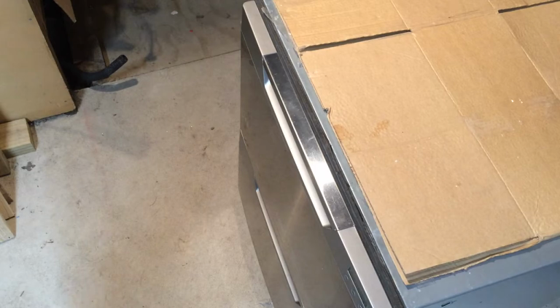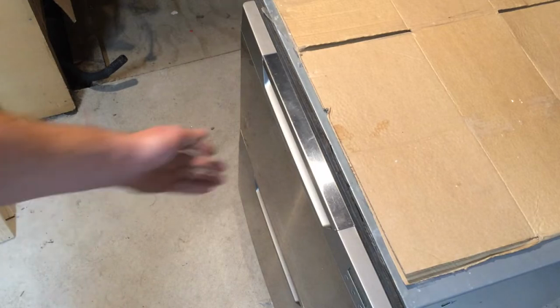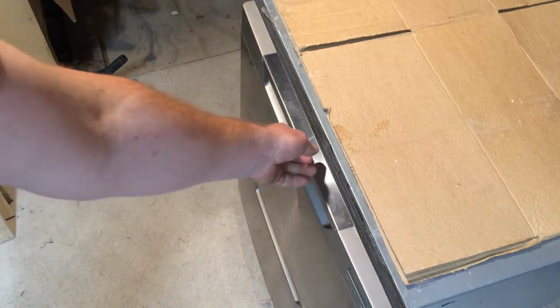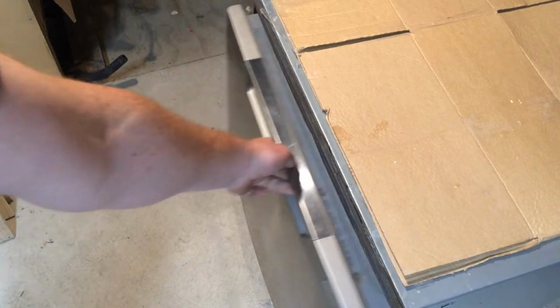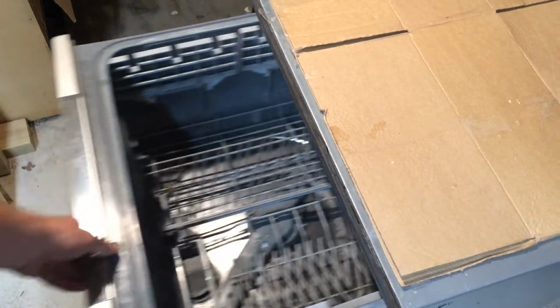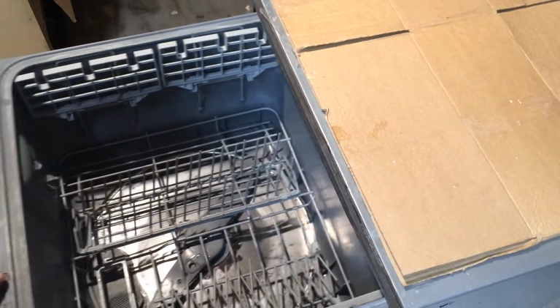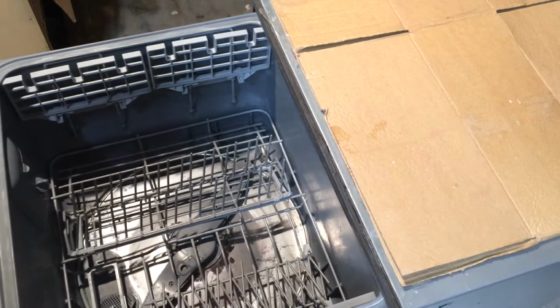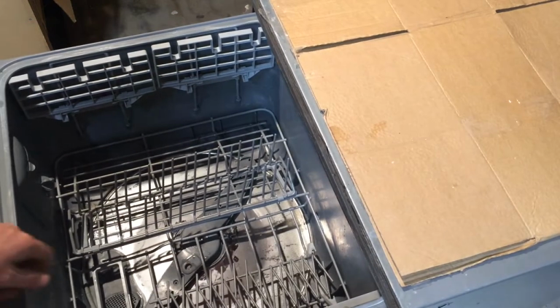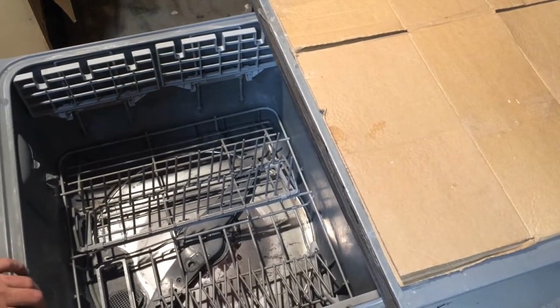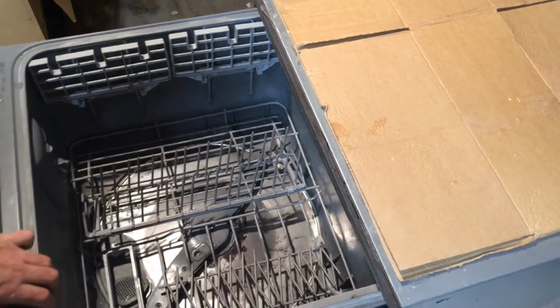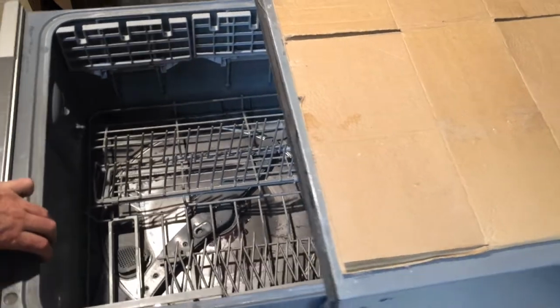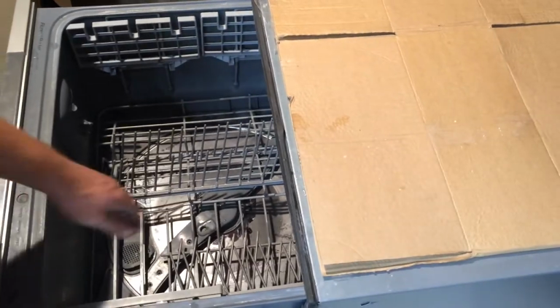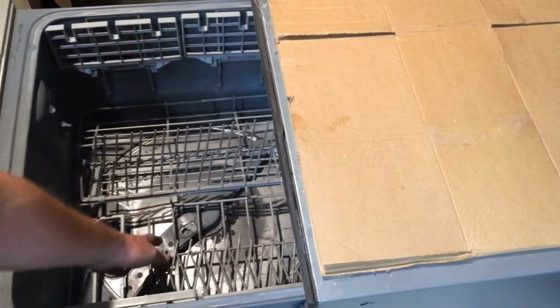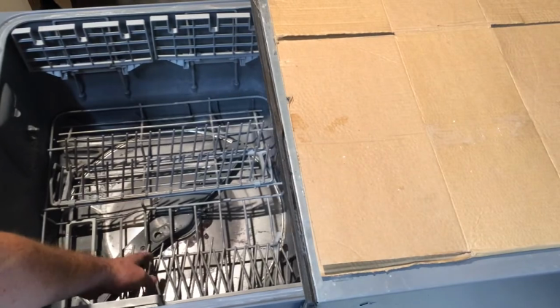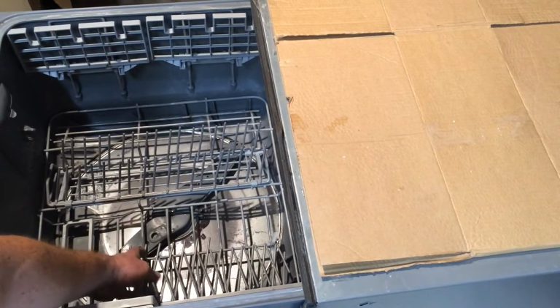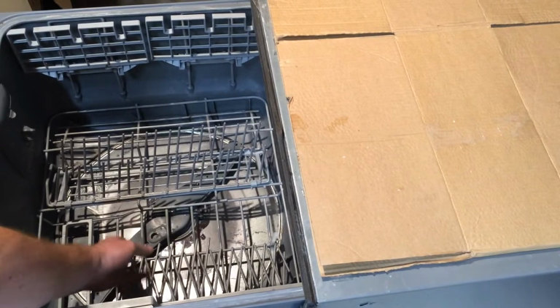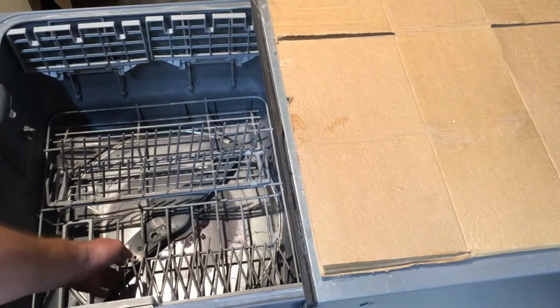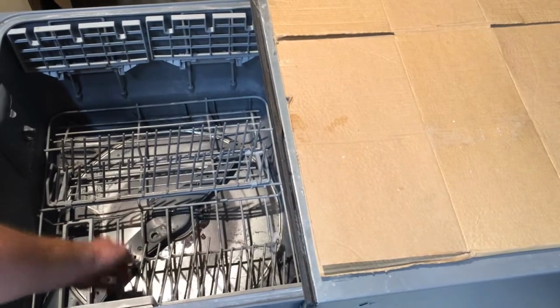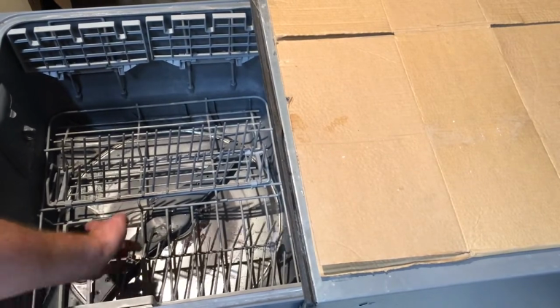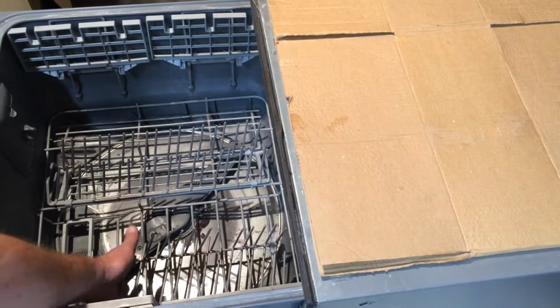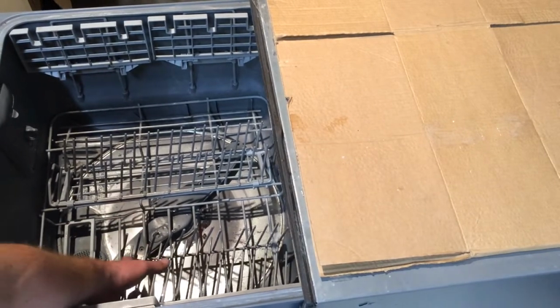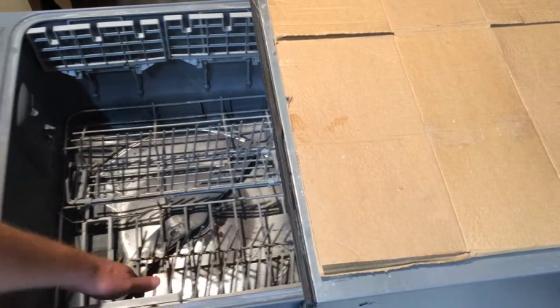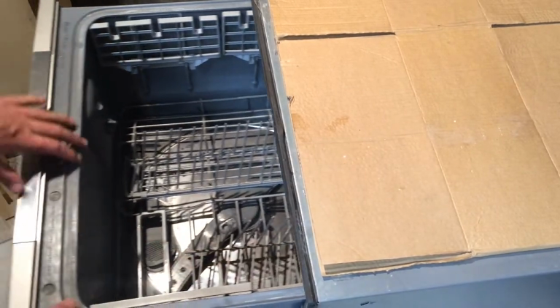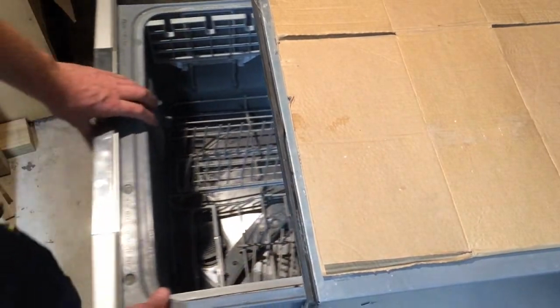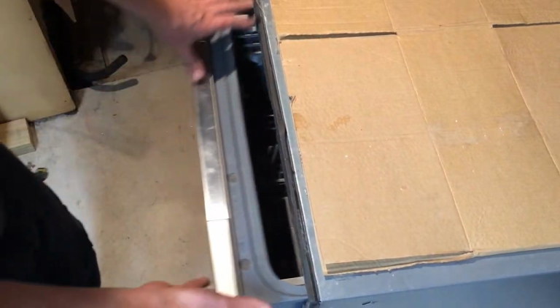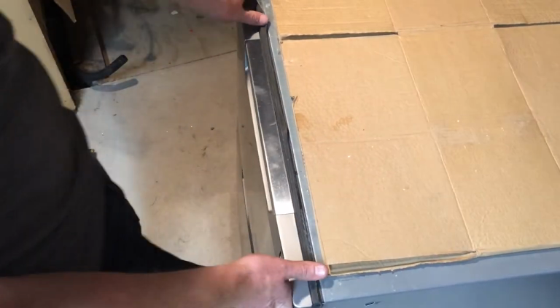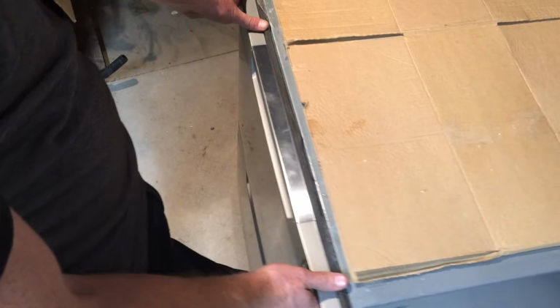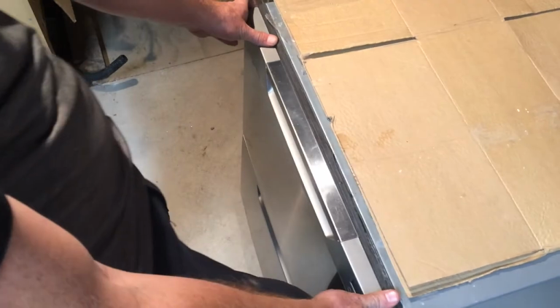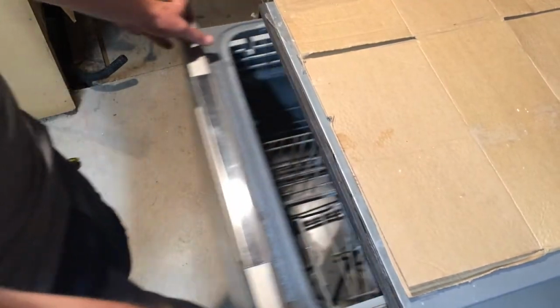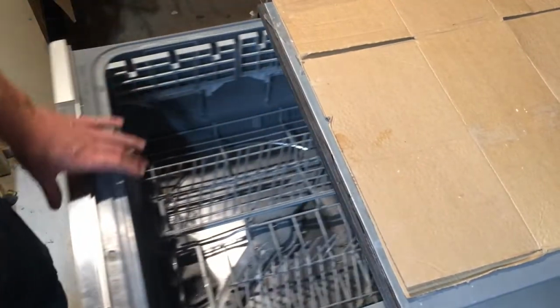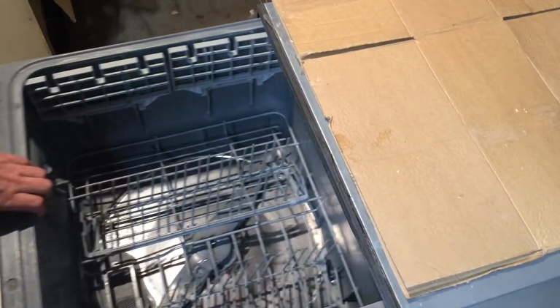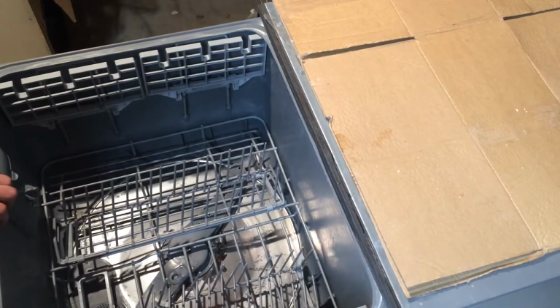Hi, if you've got a phase 7-8 dishwasher, you might have issues with the tines on the right-hand side not working properly and the clips that hold them. So I'm going to show you how to fix that.